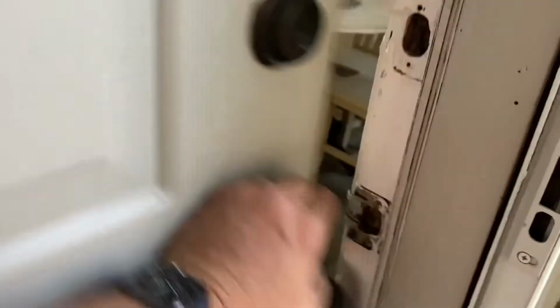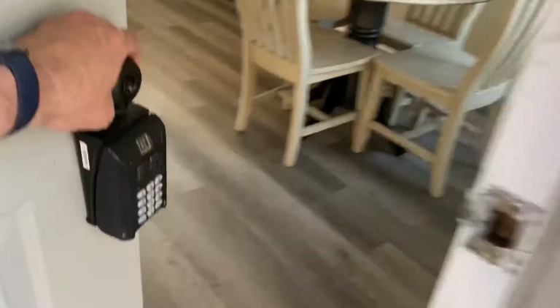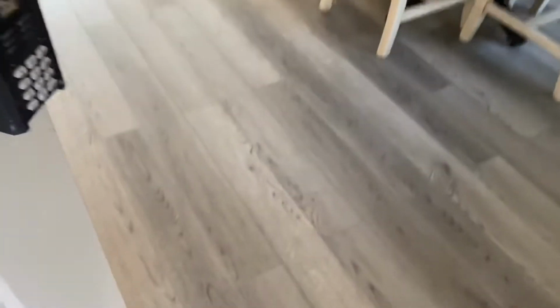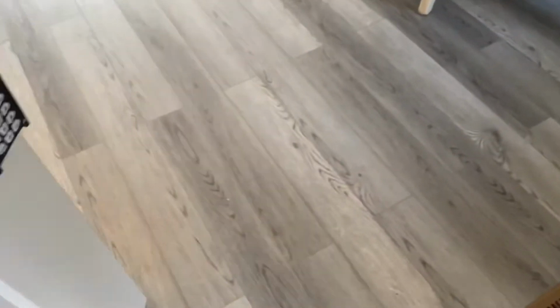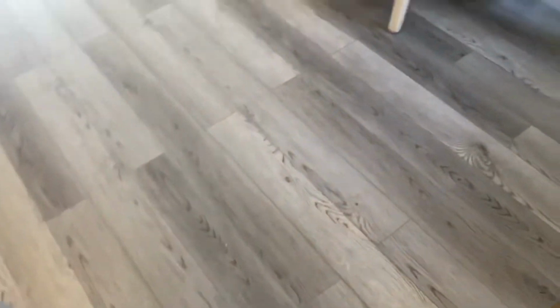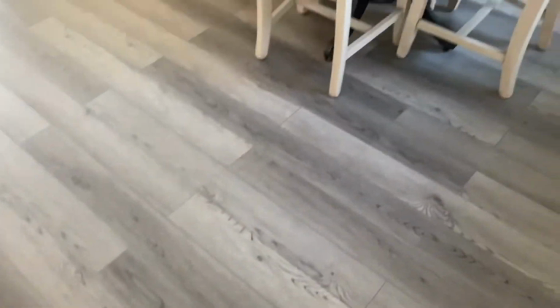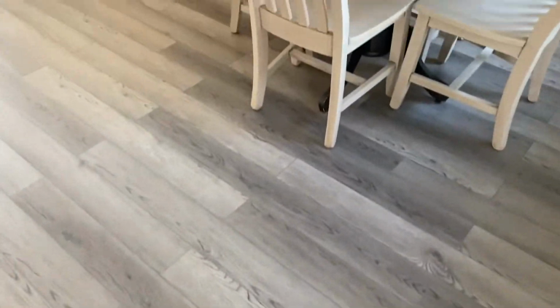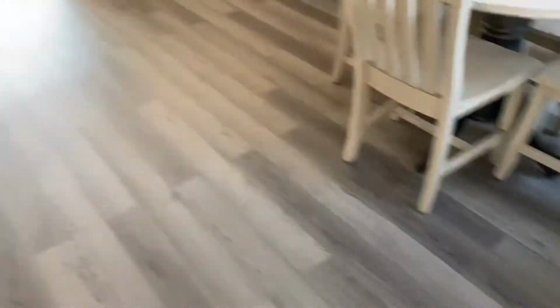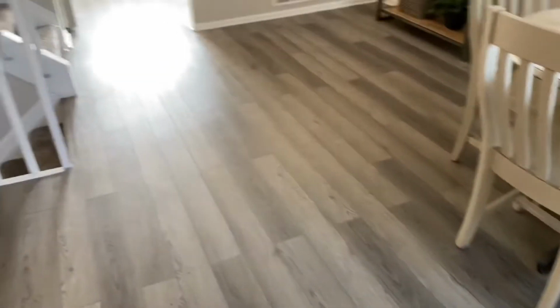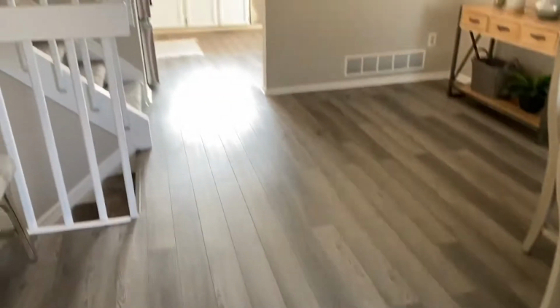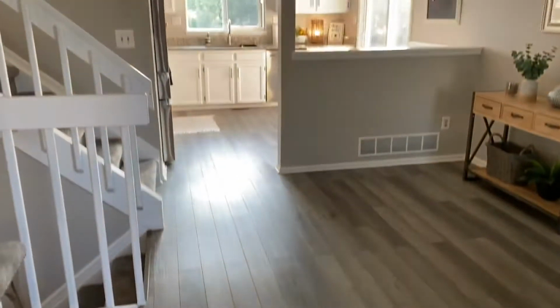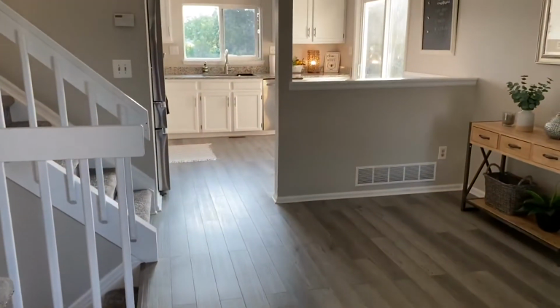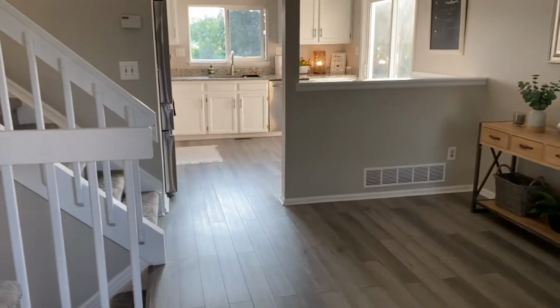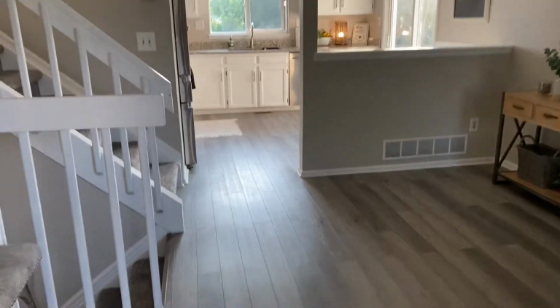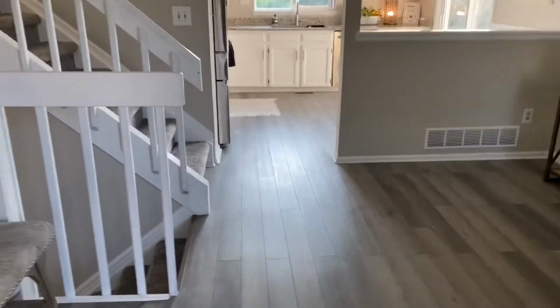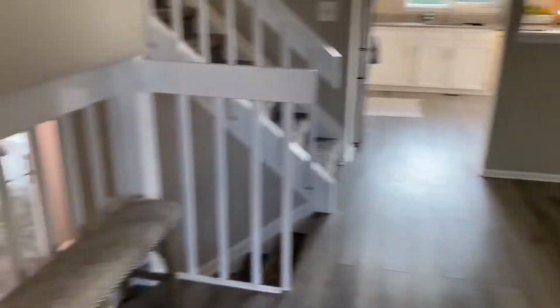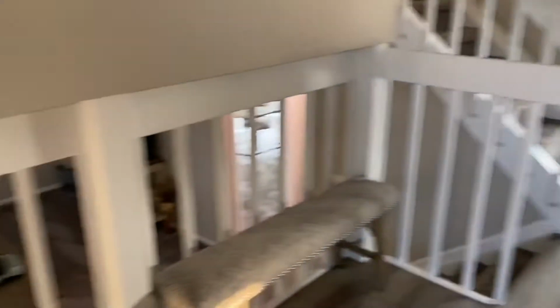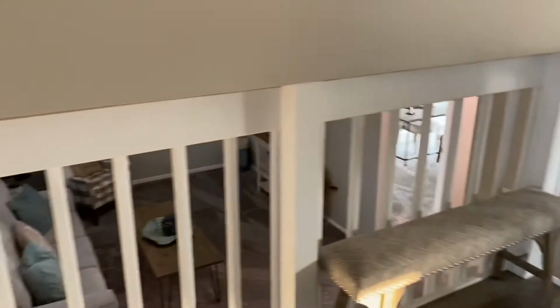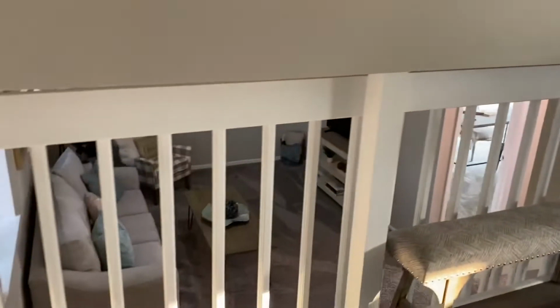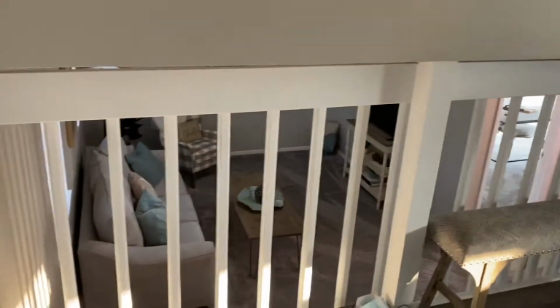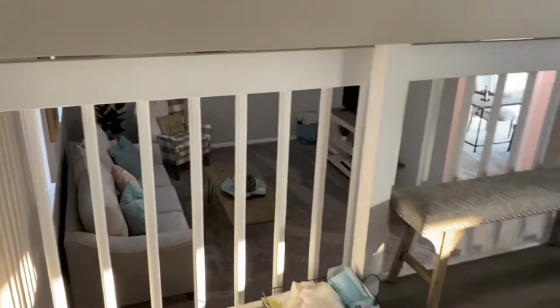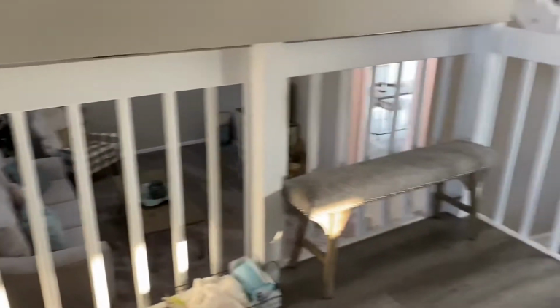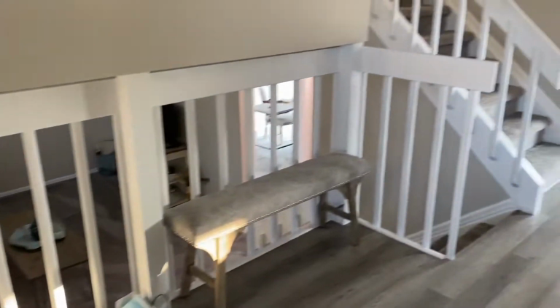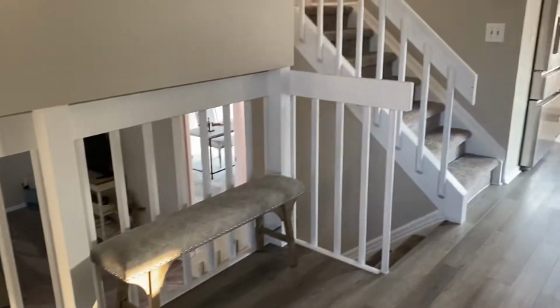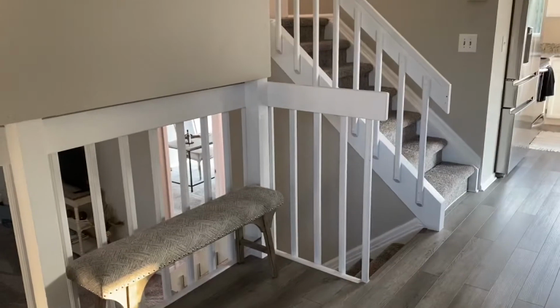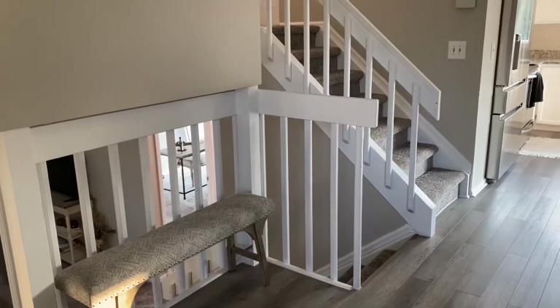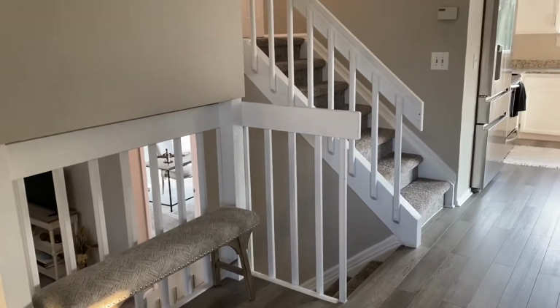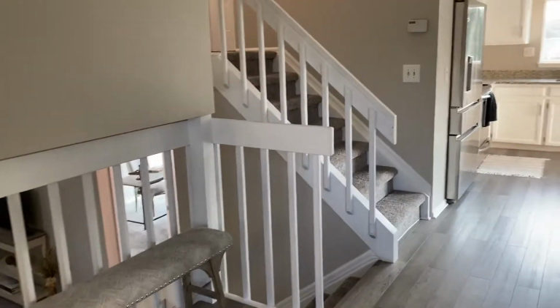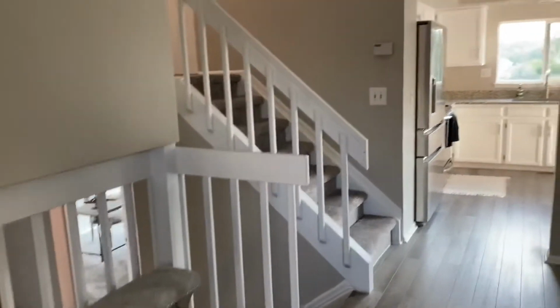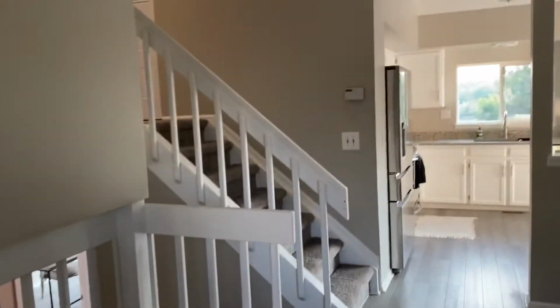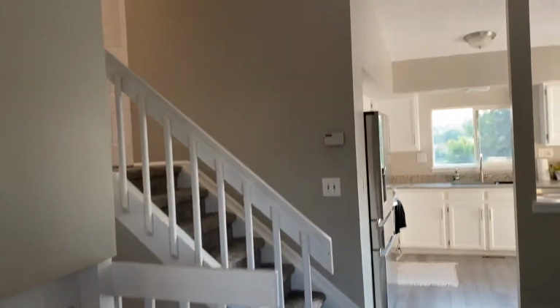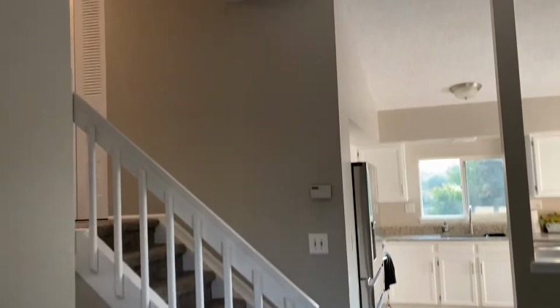When you first walk in, you're stepping on luxury vinyl flooring. It carries all the way into the kitchen. All the balusters here, all the rails and walls have all been painted white — they were kind of a brown color before.